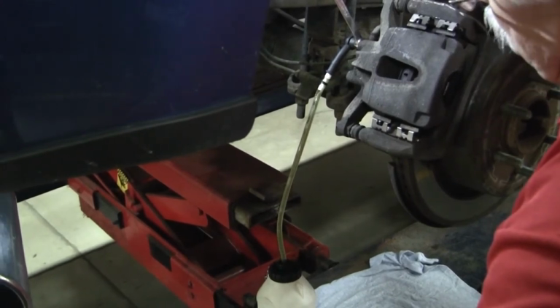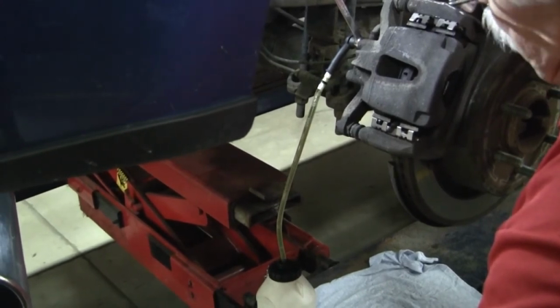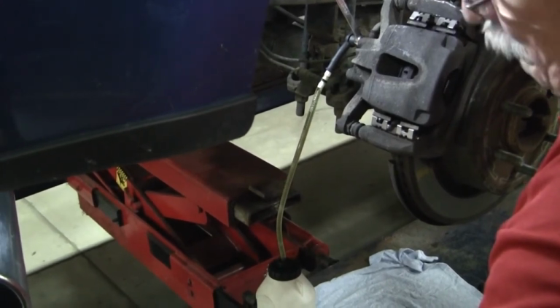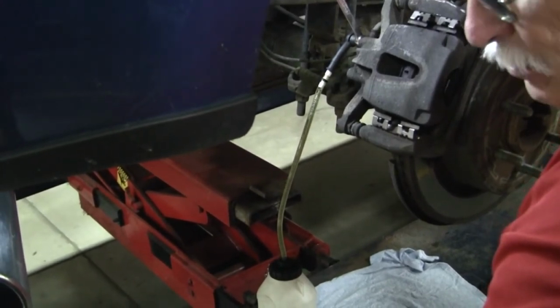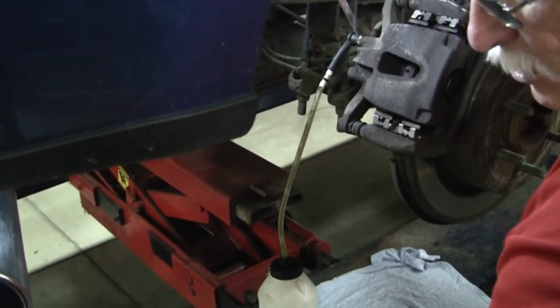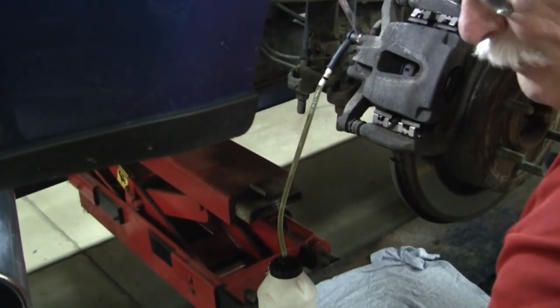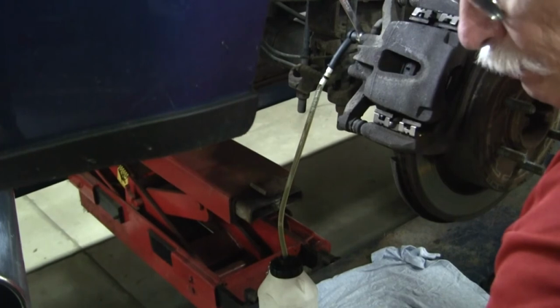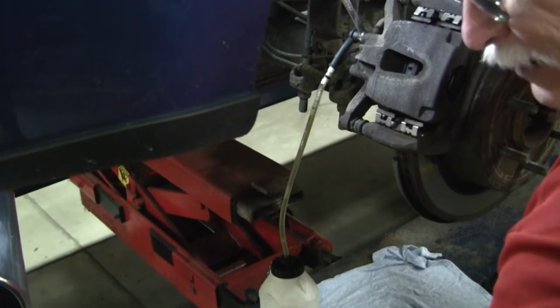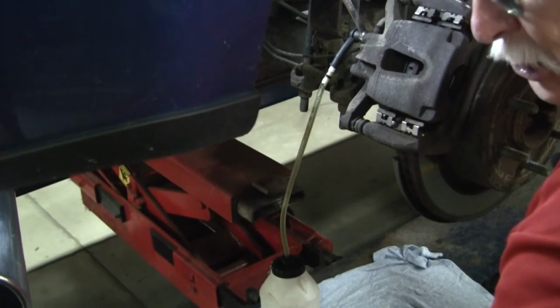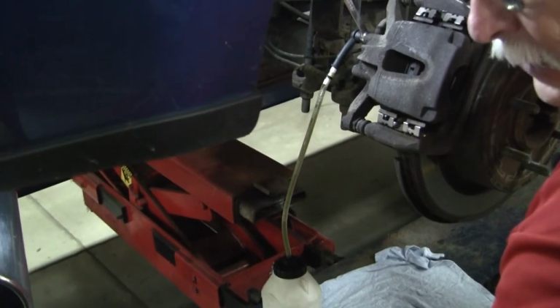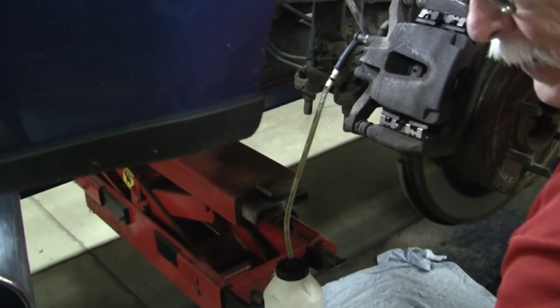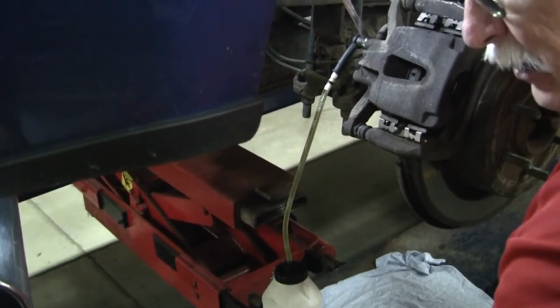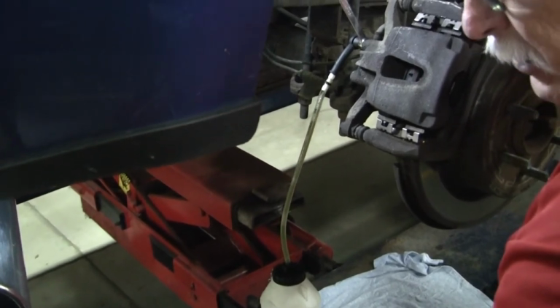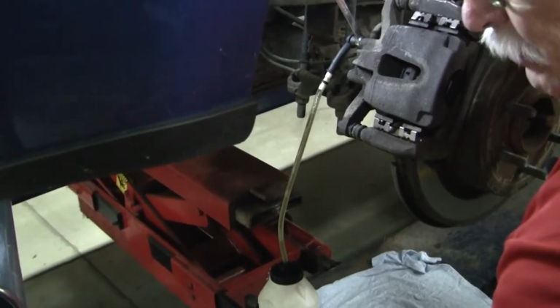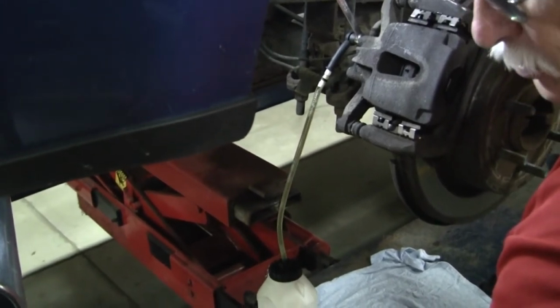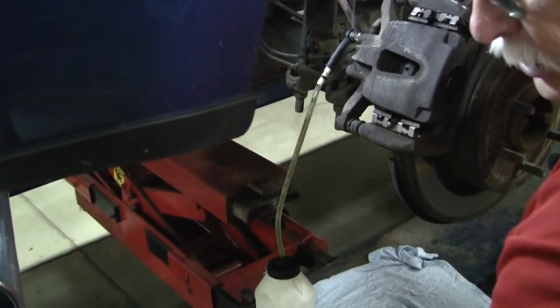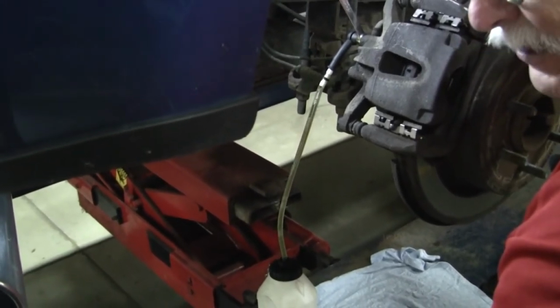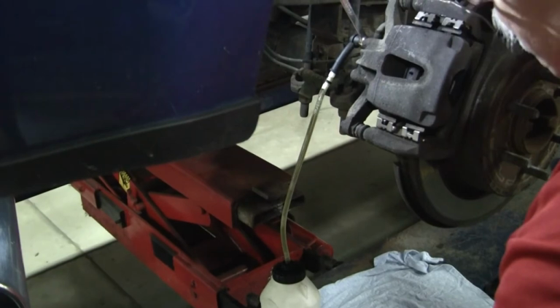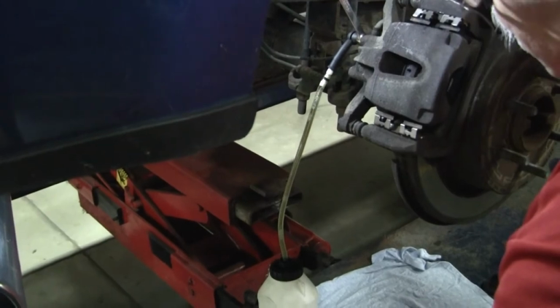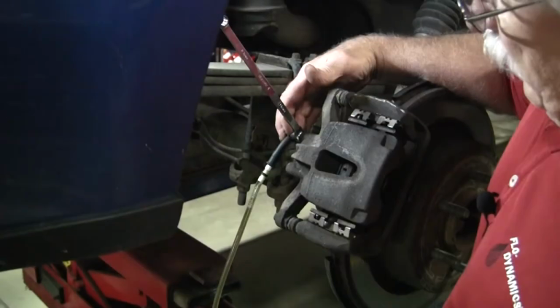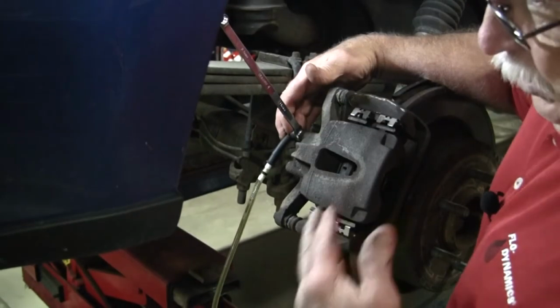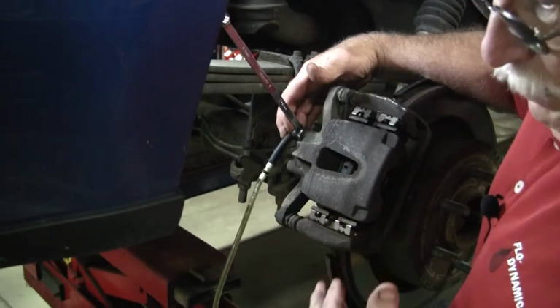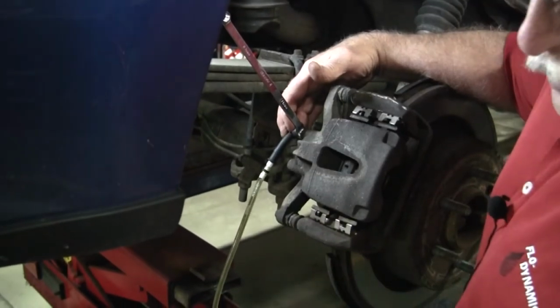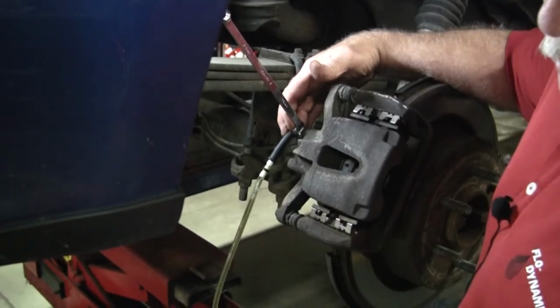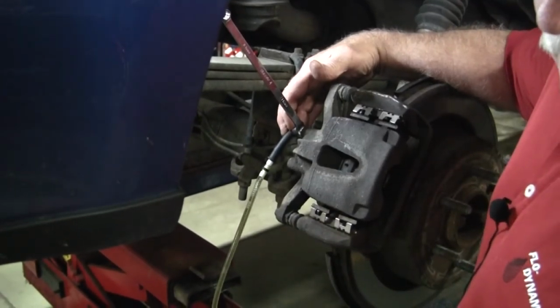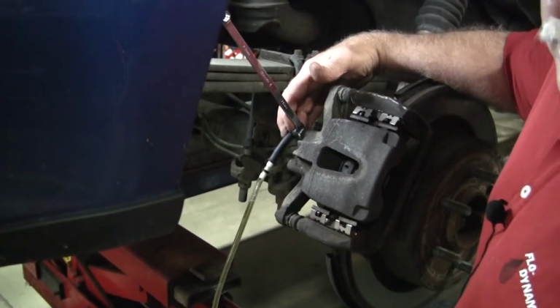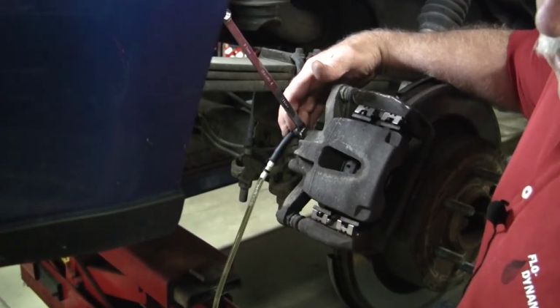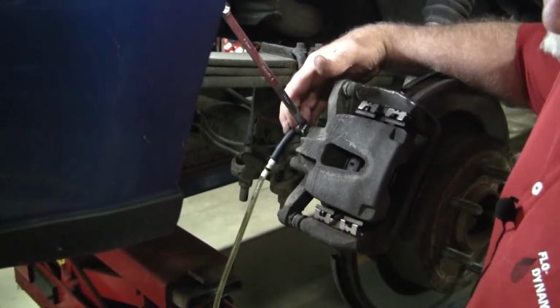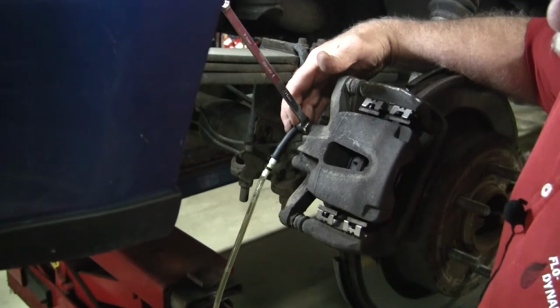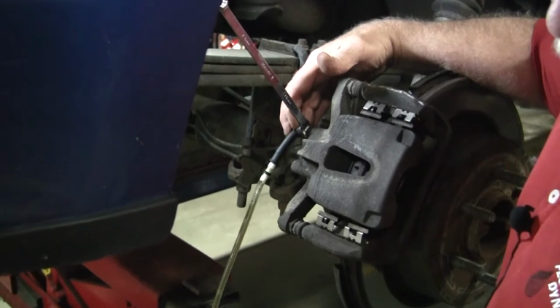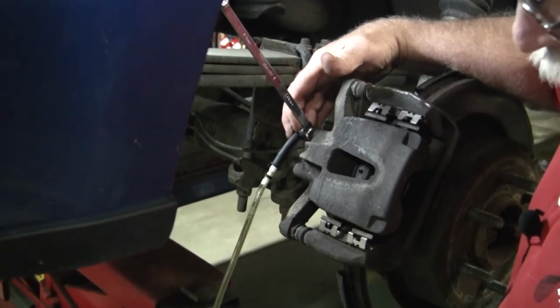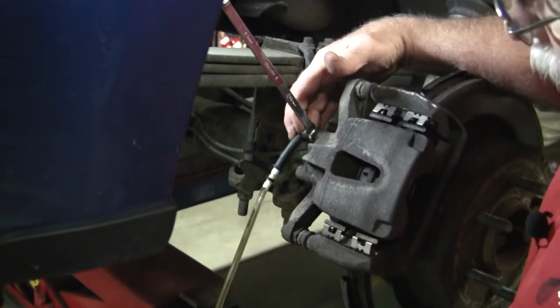This is DOT 3 that I'm putting through here. Some of your DOT 4 brake fluid is green, so it's a little bit harder to tell if you're trying to work by color. What I'm going to do is go back up there and show you how to disconnect once you've finished your flush.